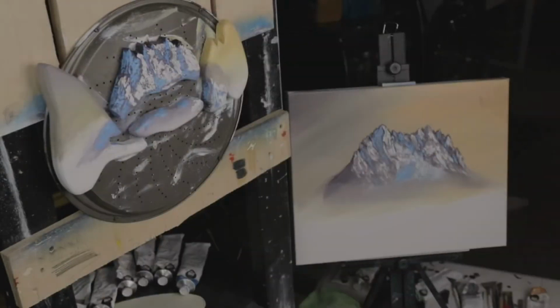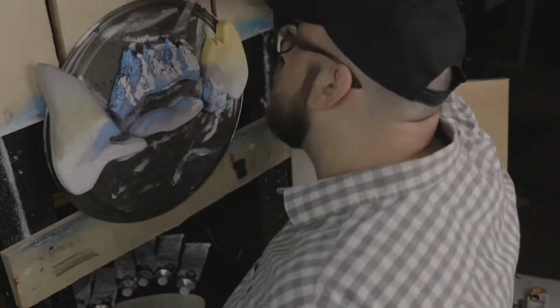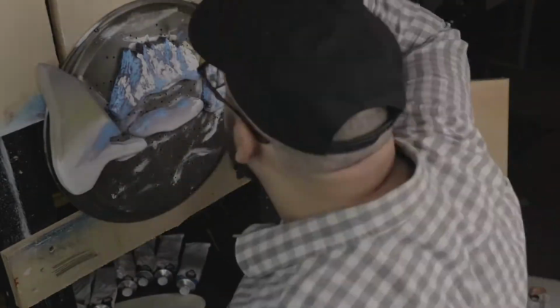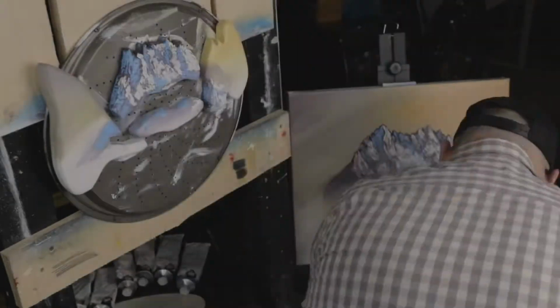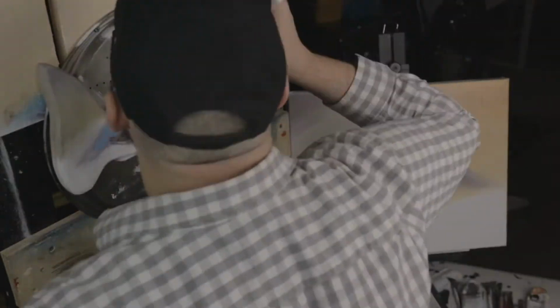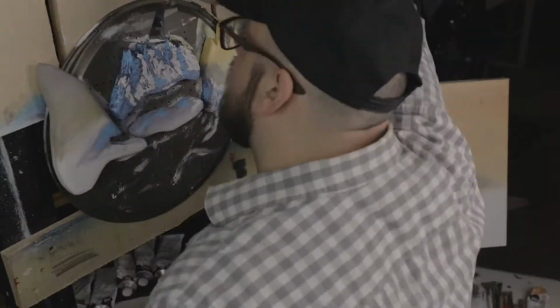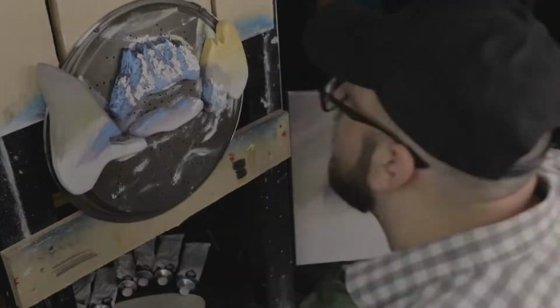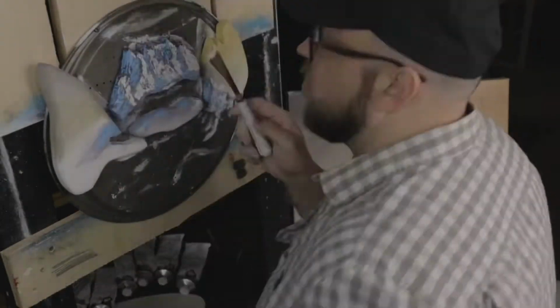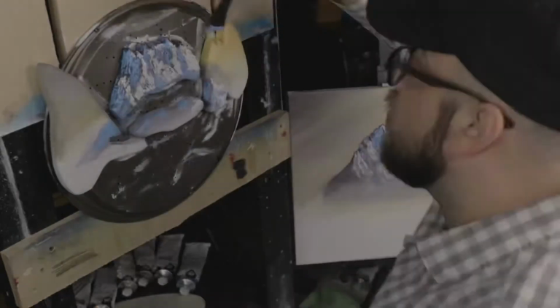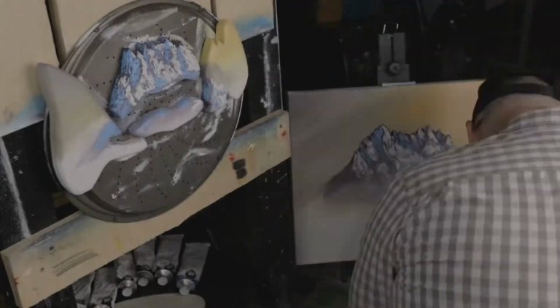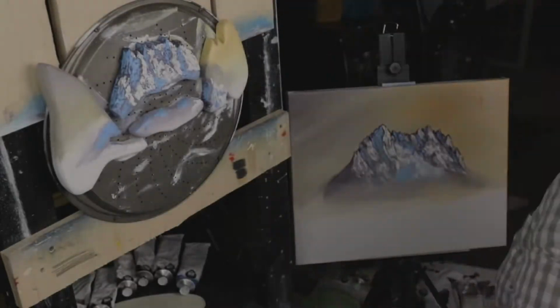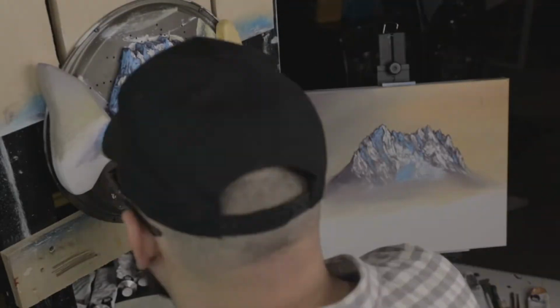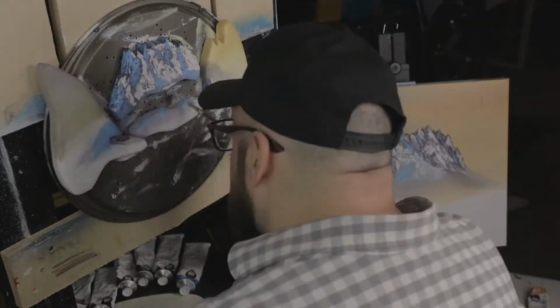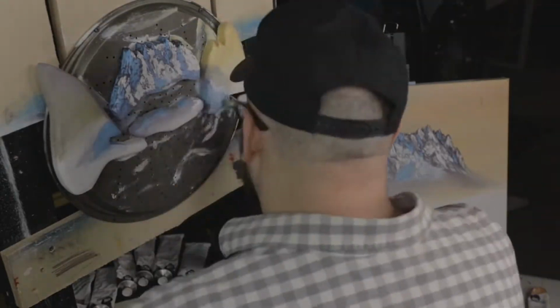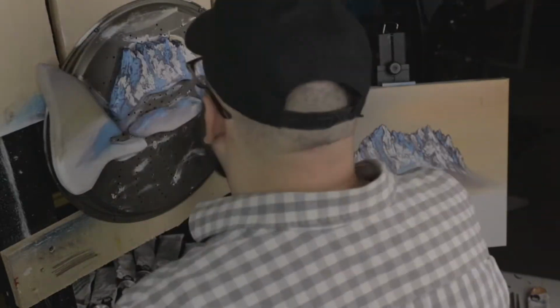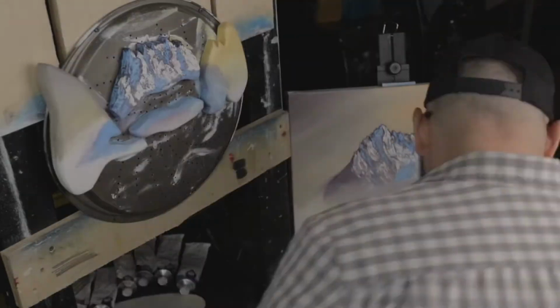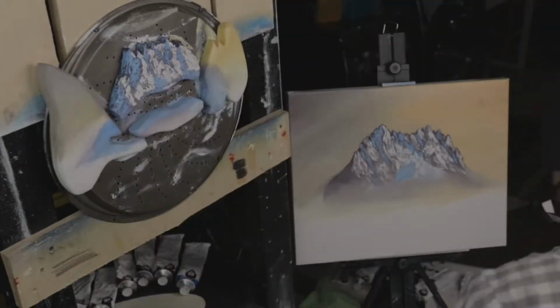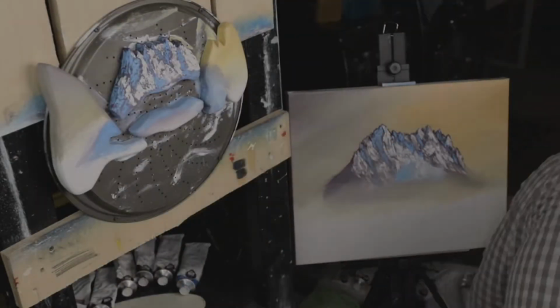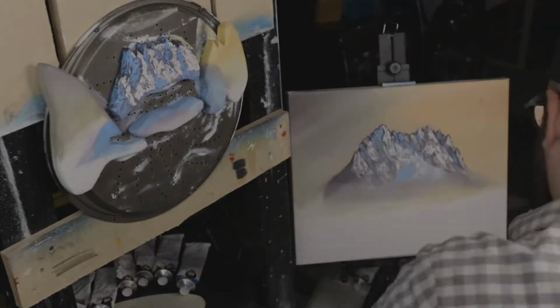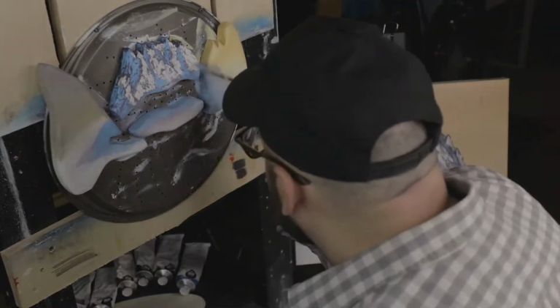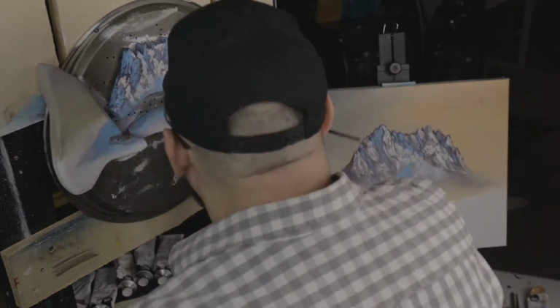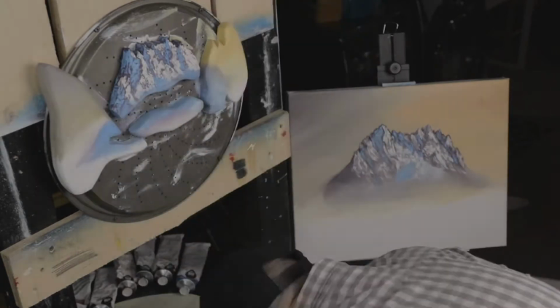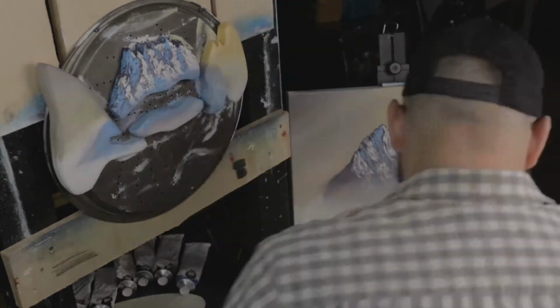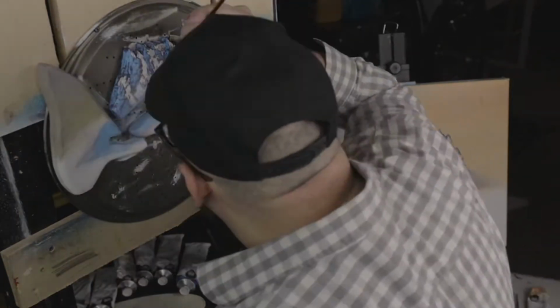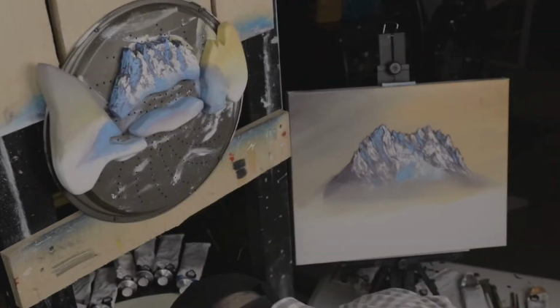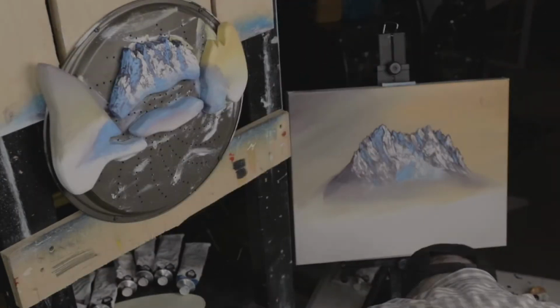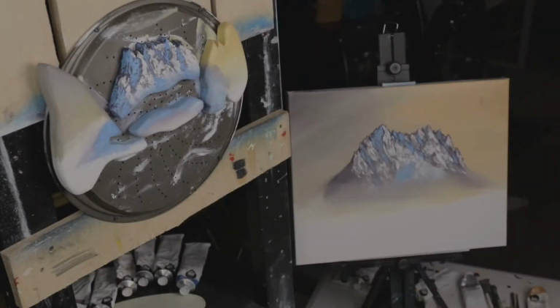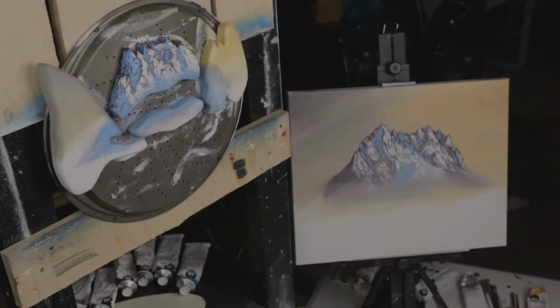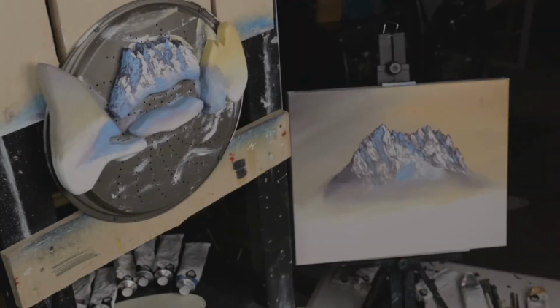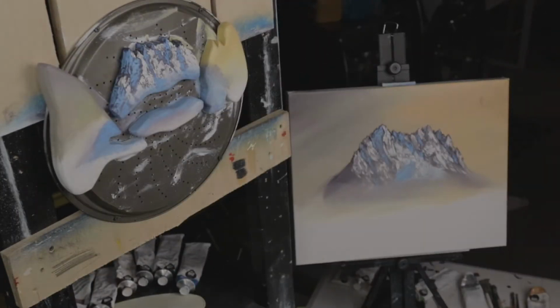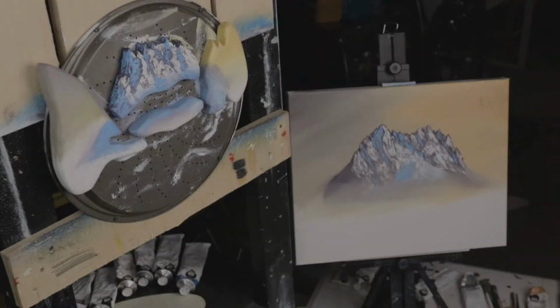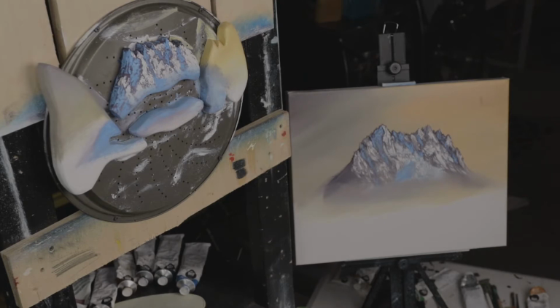I'm actually going to make a bigger one of just those mountains — jagged on the top, maybe two feet wide, one foot tall — a scaled-up version of that. I'm pretty excited about it.